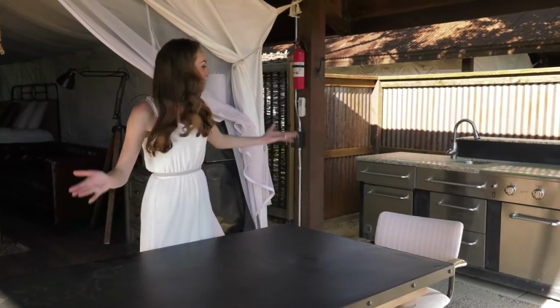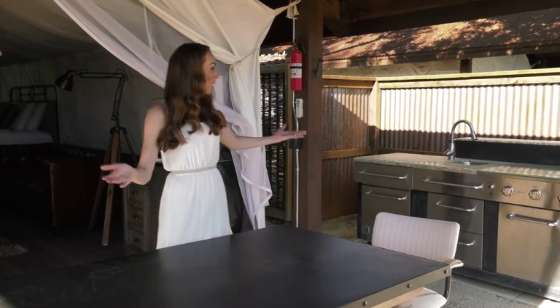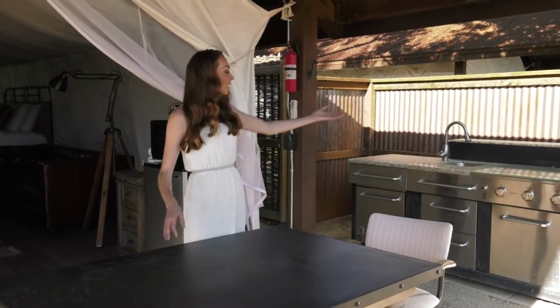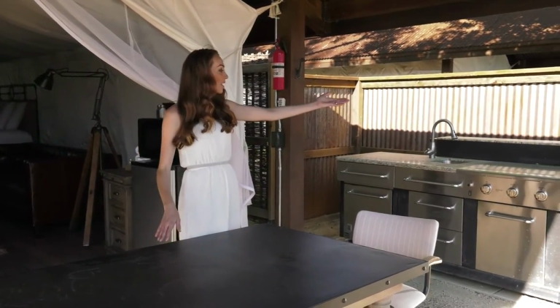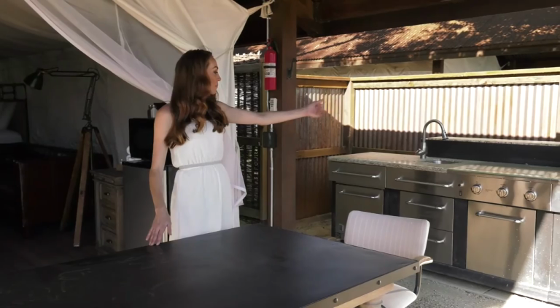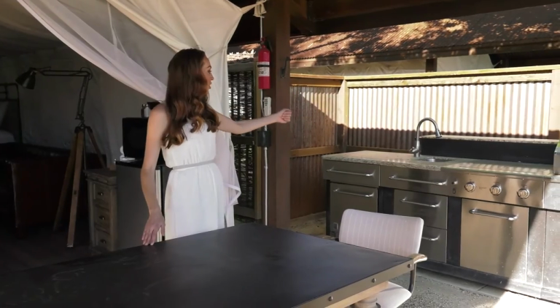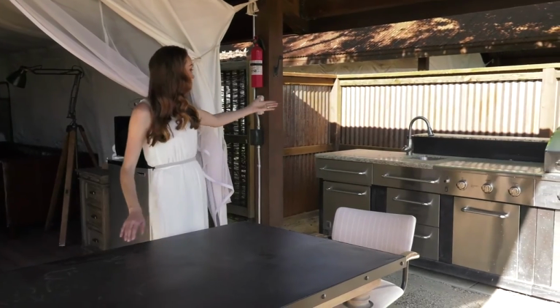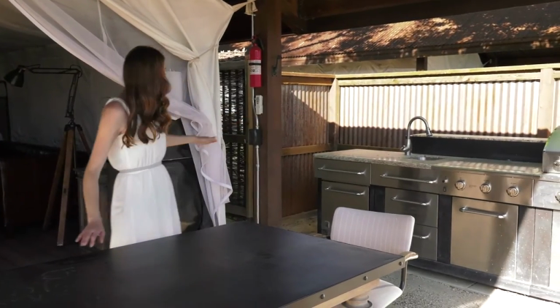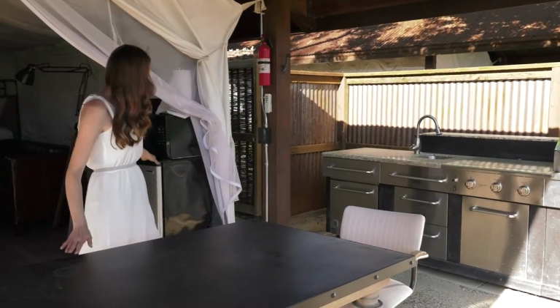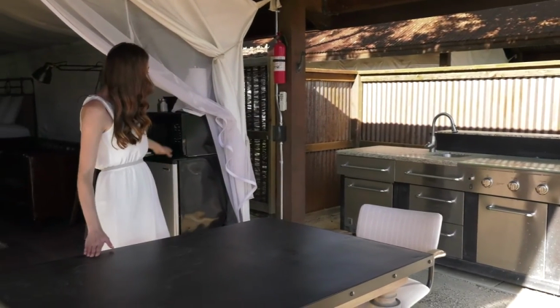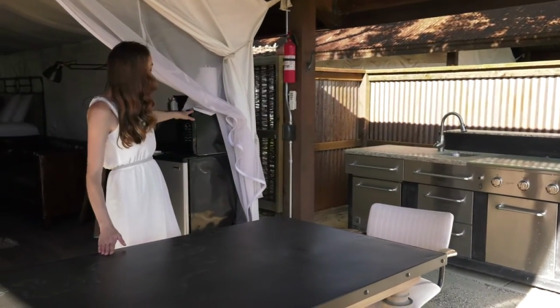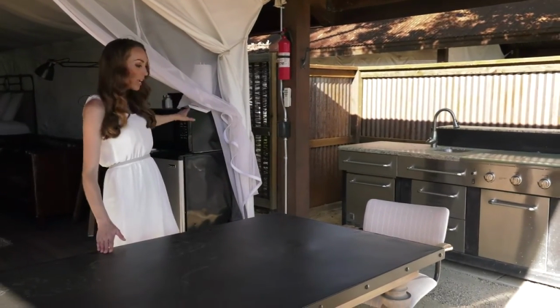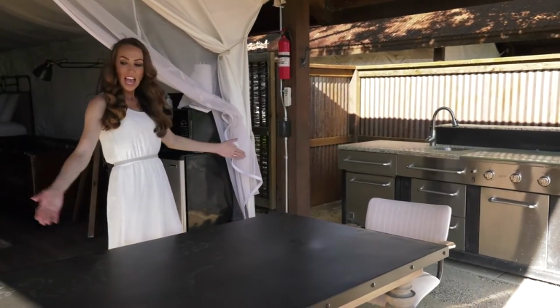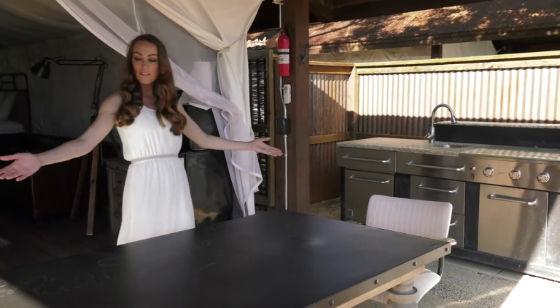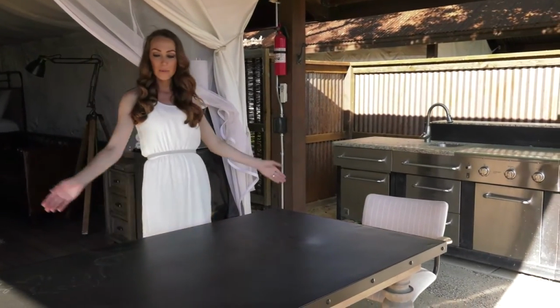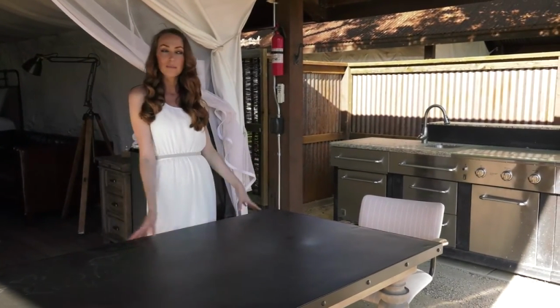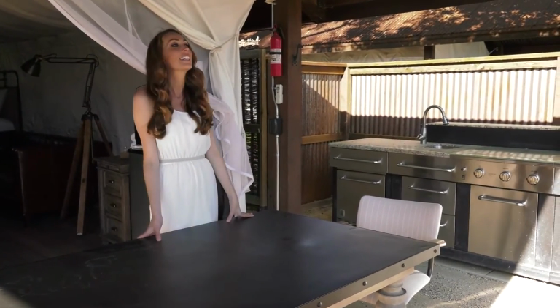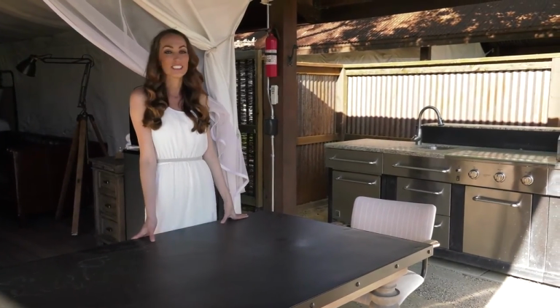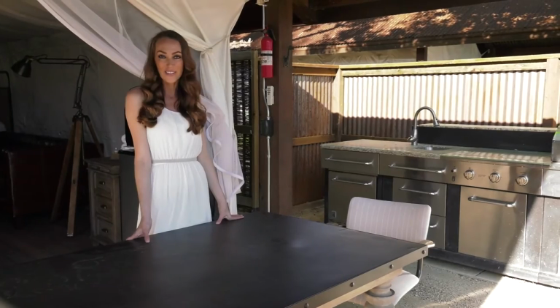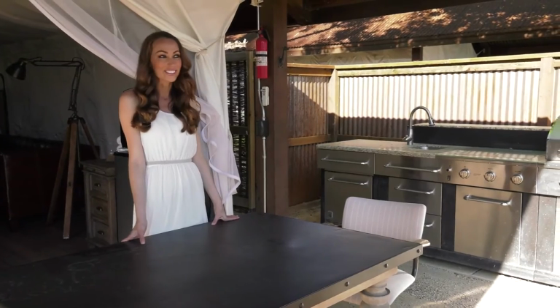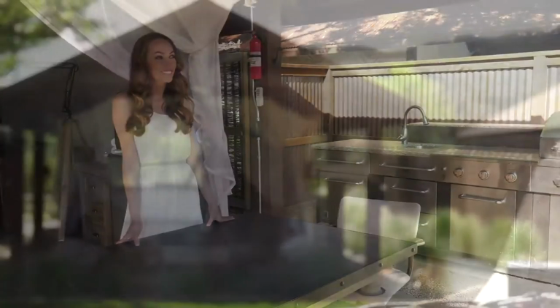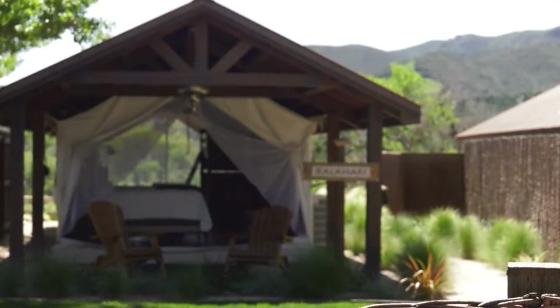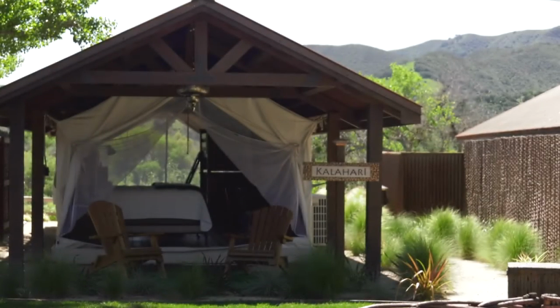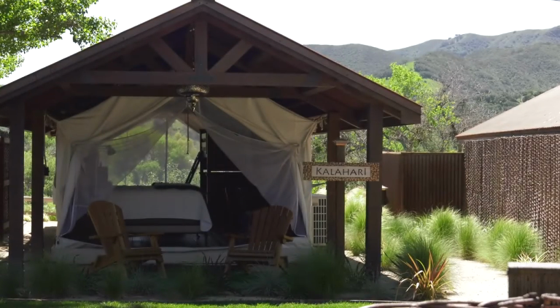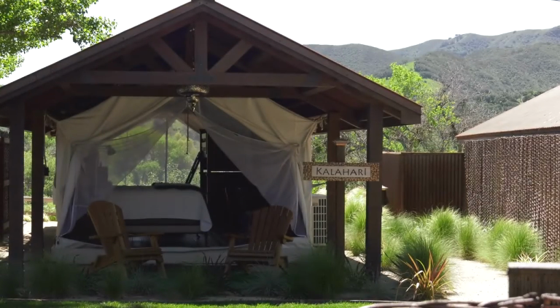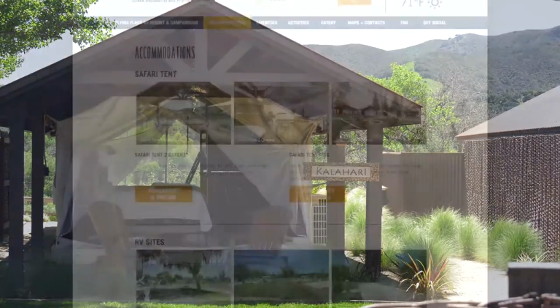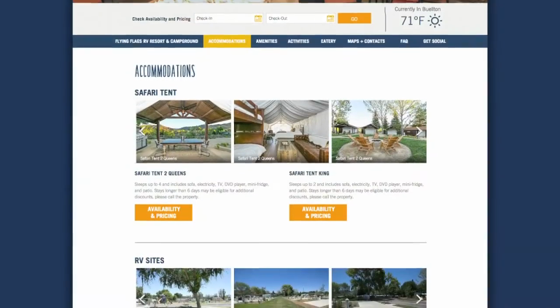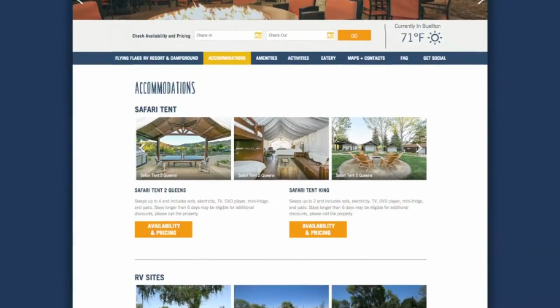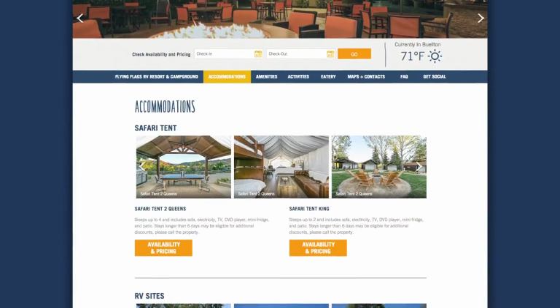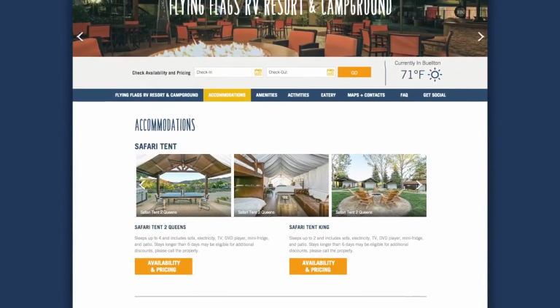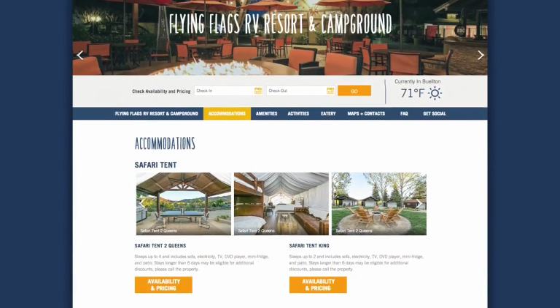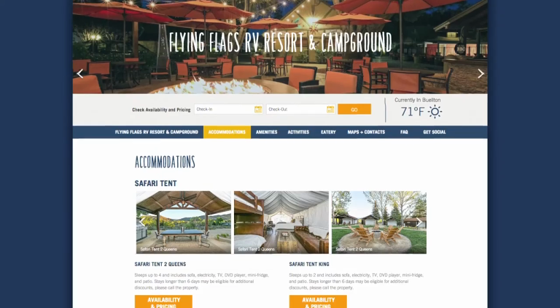This is wonderful — it has a lovely barbecue, a sink, a fridge, a microwave, and a lovely table to sit back and take in the view. To book your safari tent experience, visit highwaywestvacations.com.